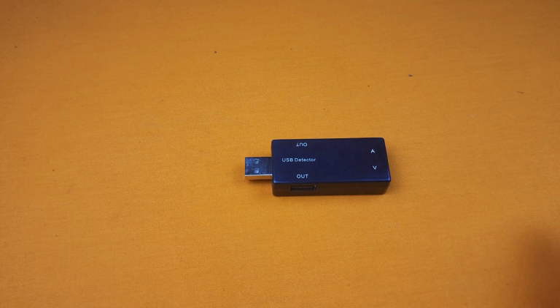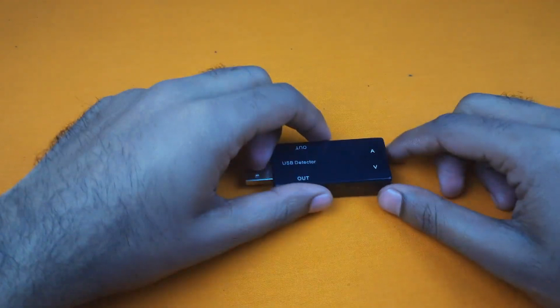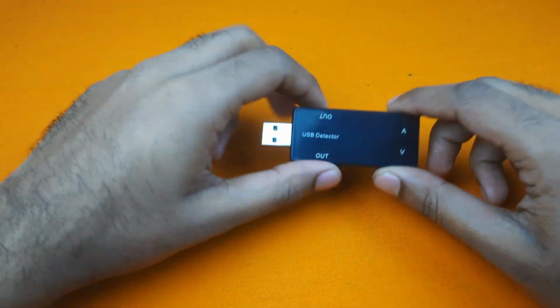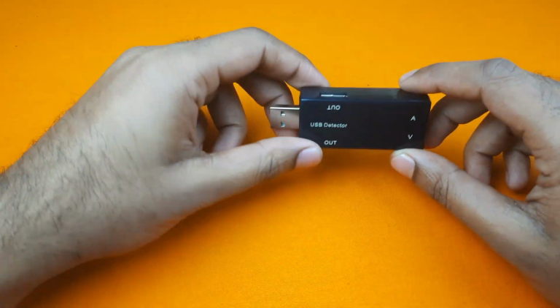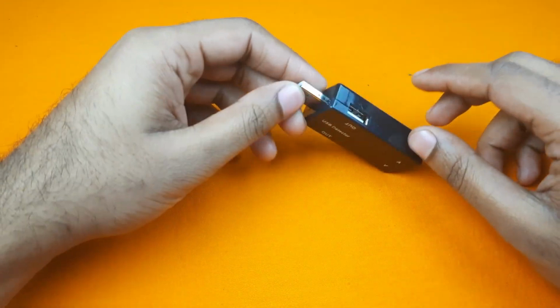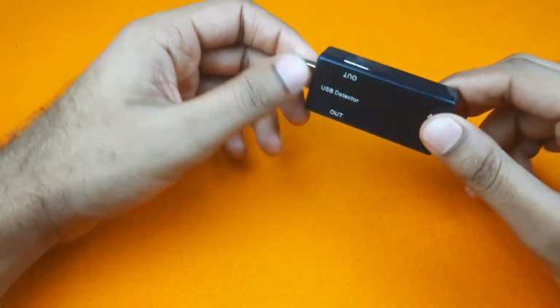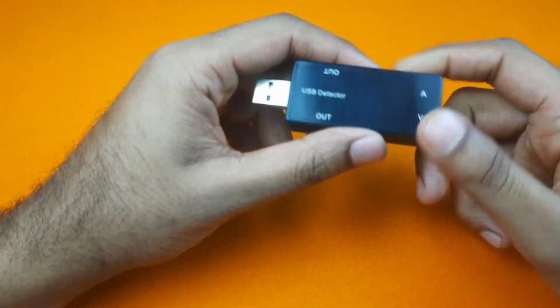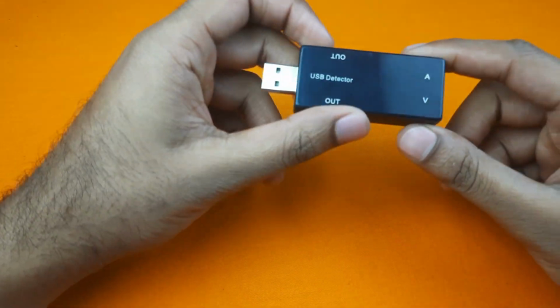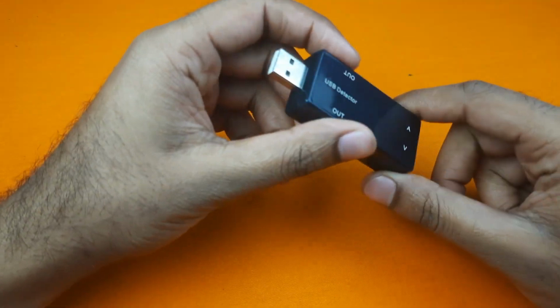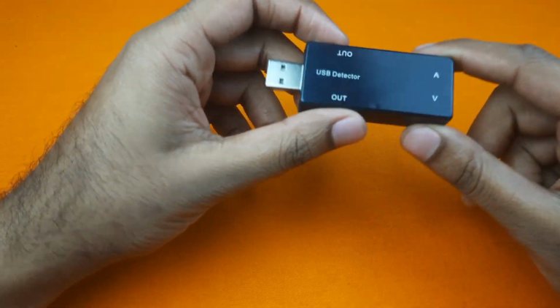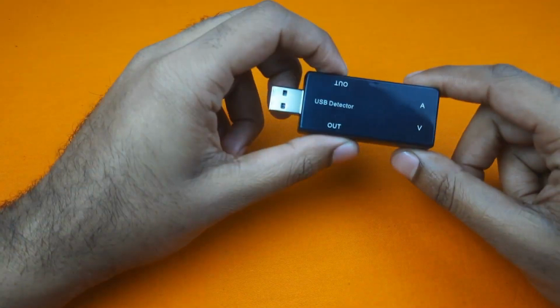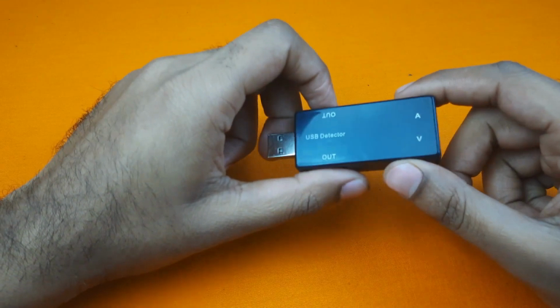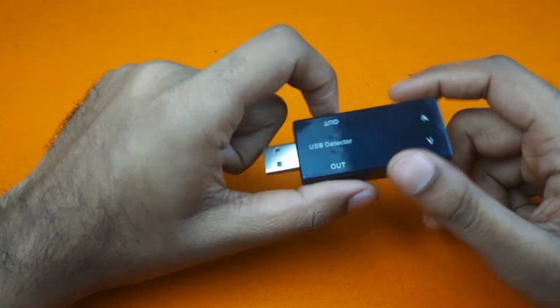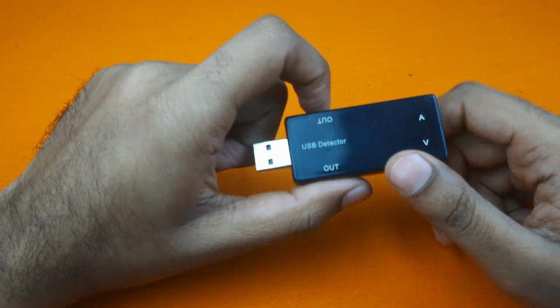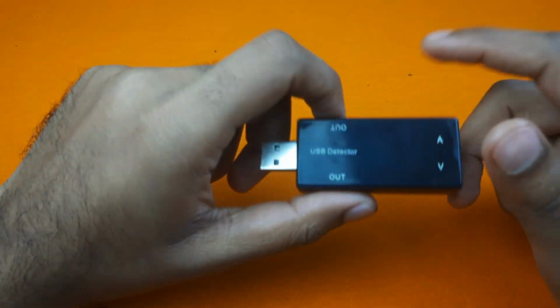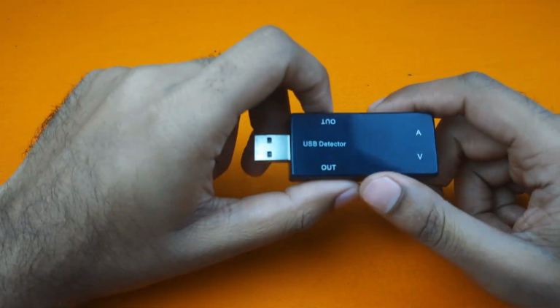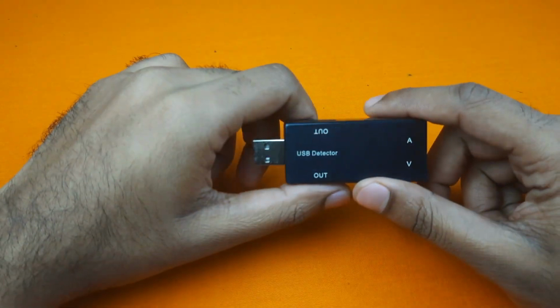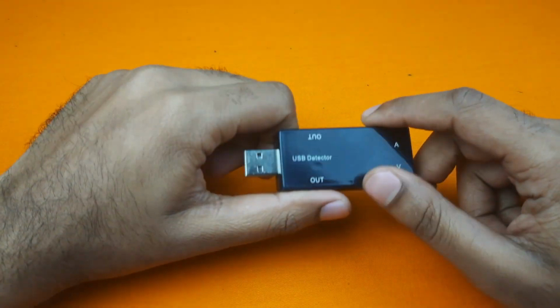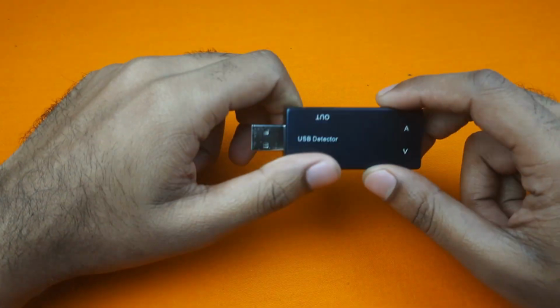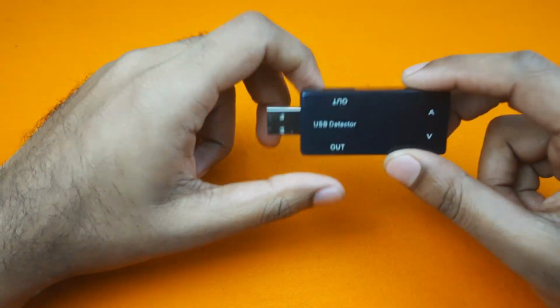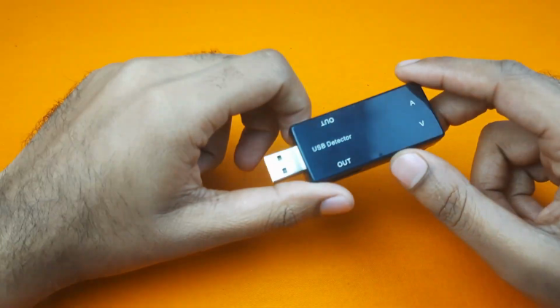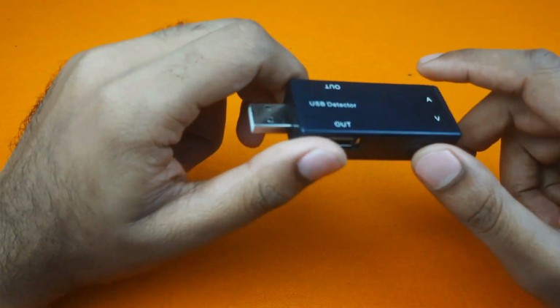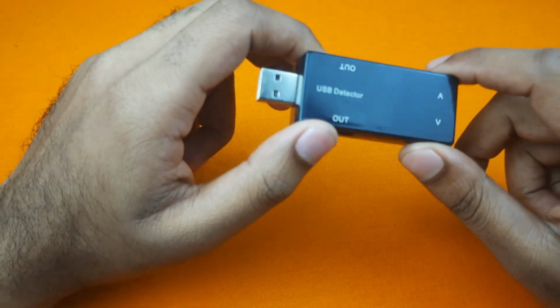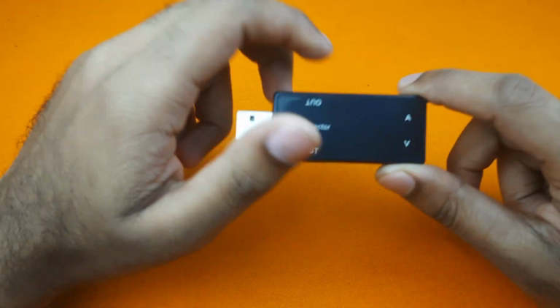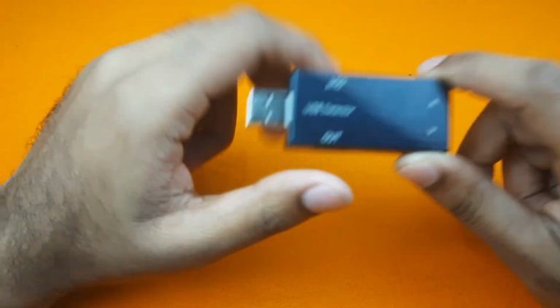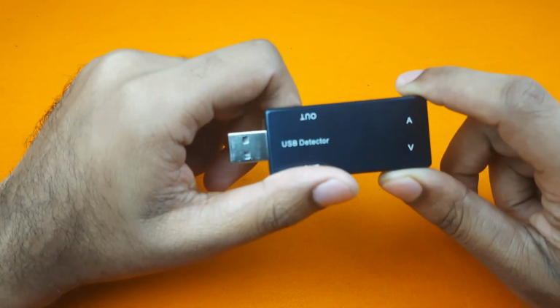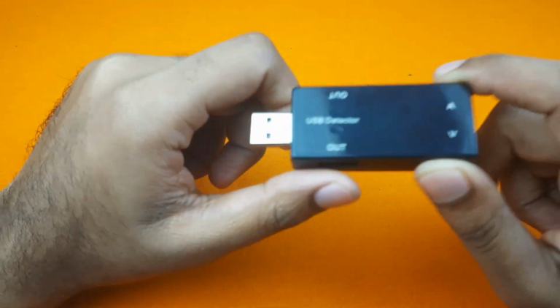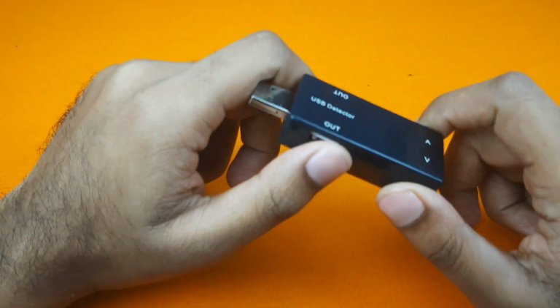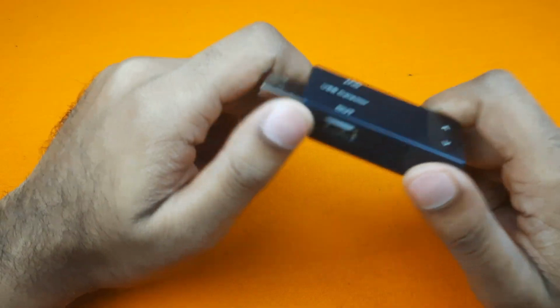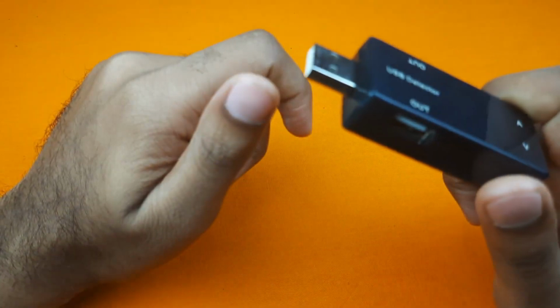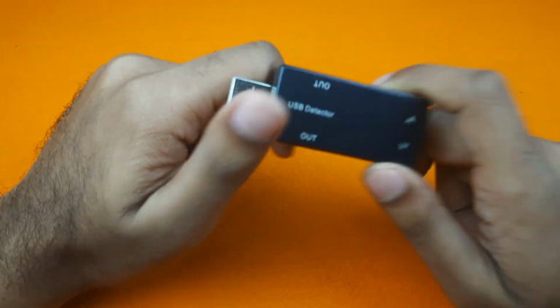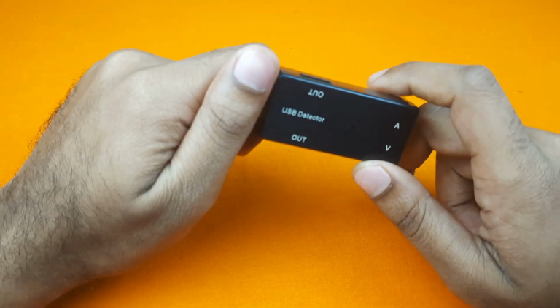Welcome to Antitonex's new video. The little device you can see in my hand is a USB detector, also known as USB Doctor. Today we will try to explain the function of this device and how to use it.